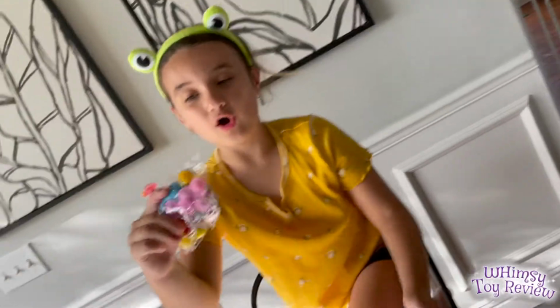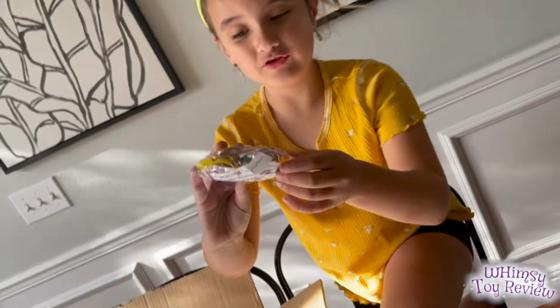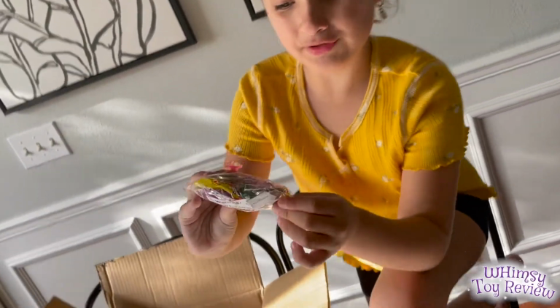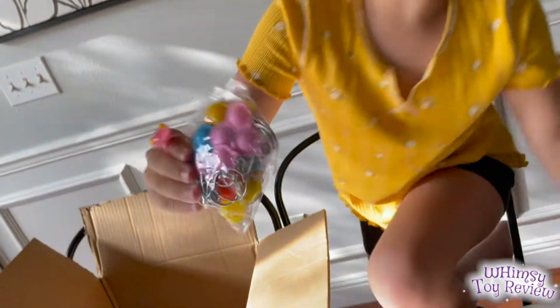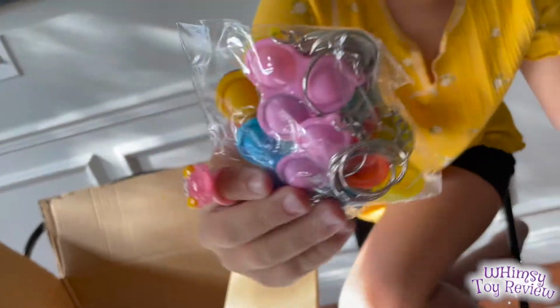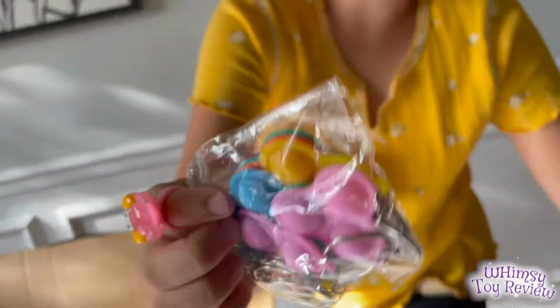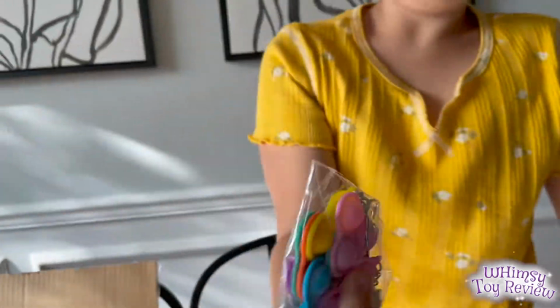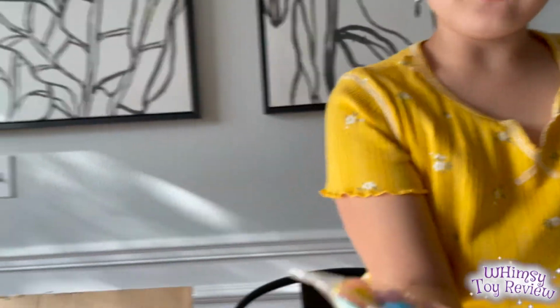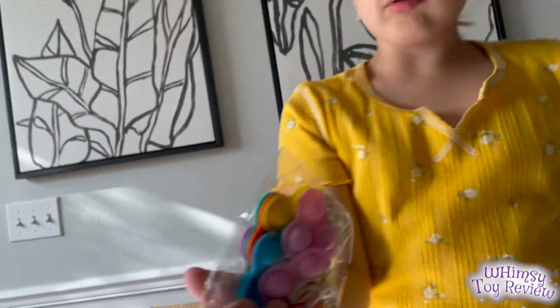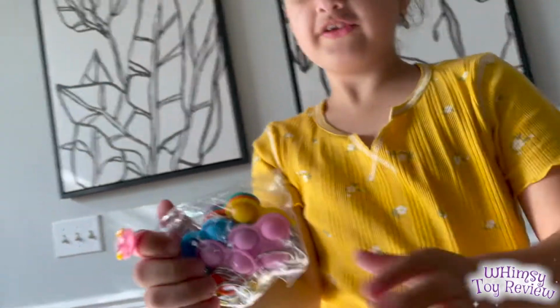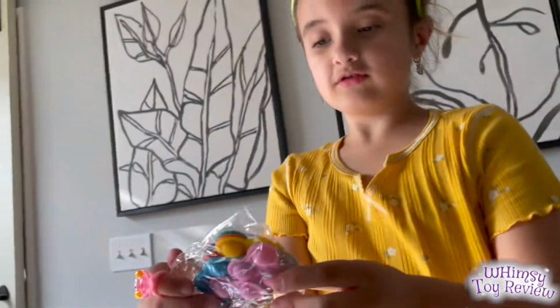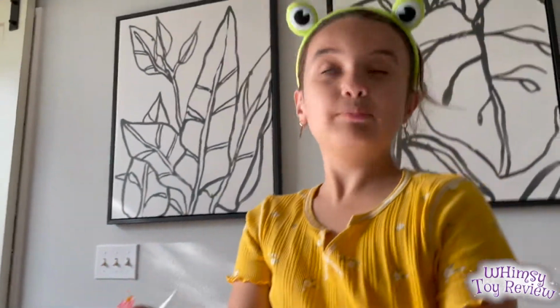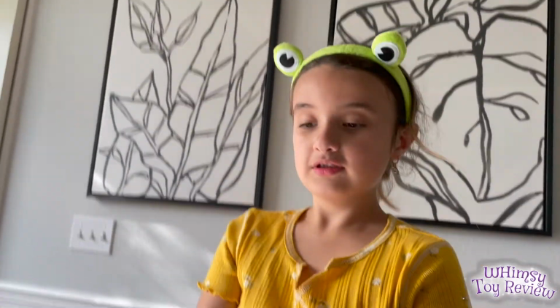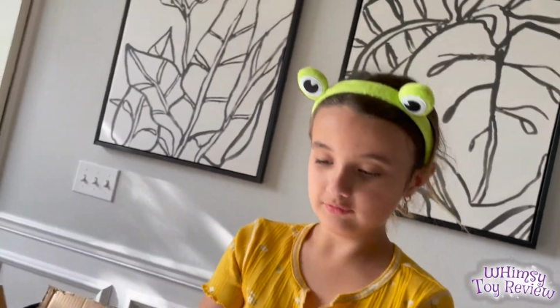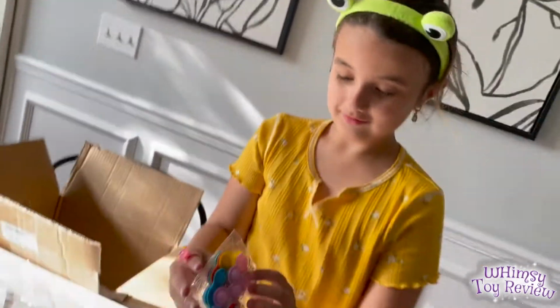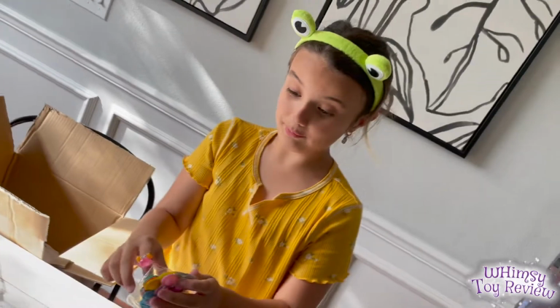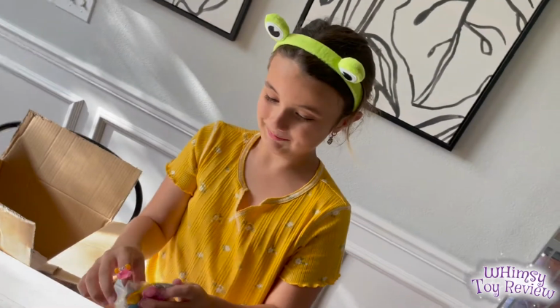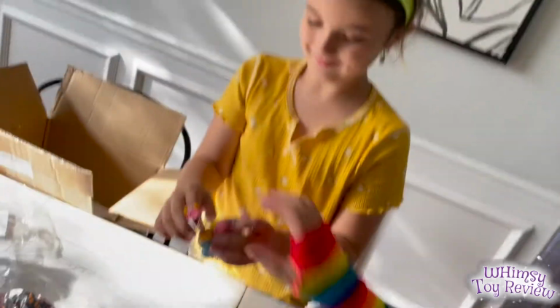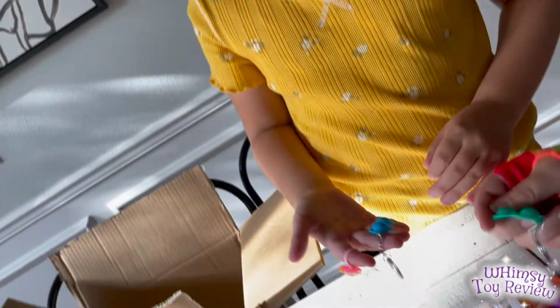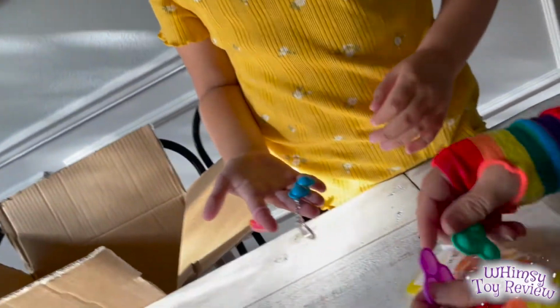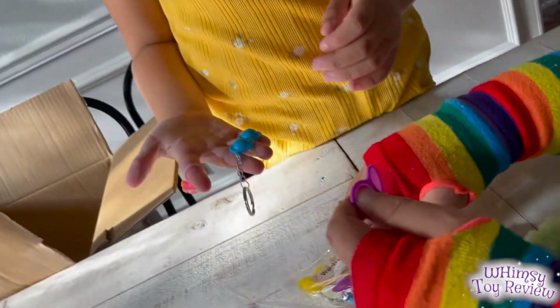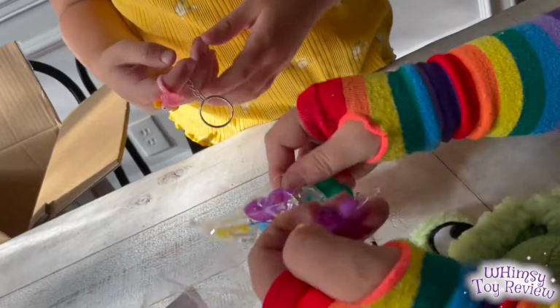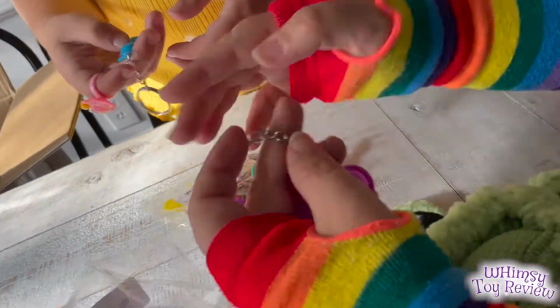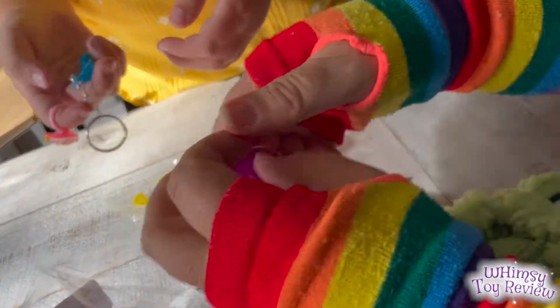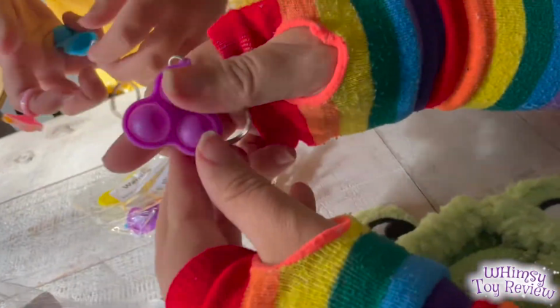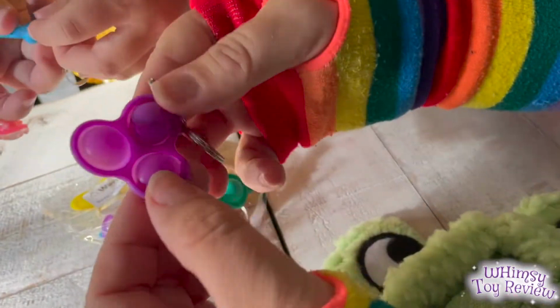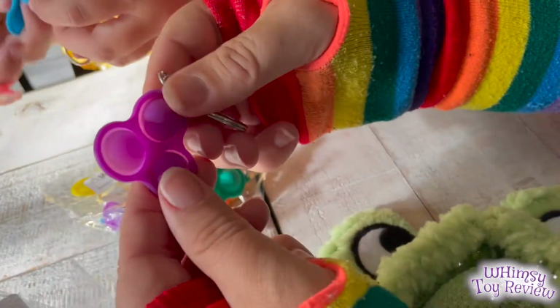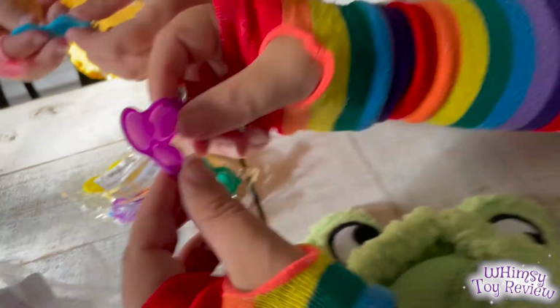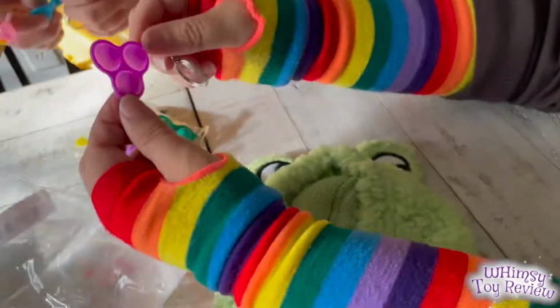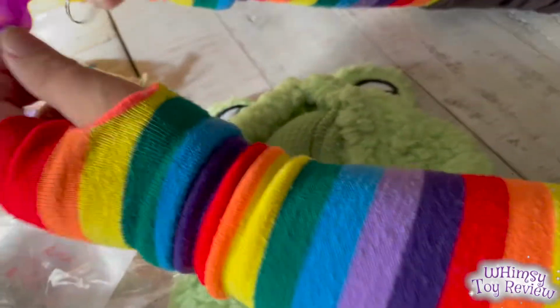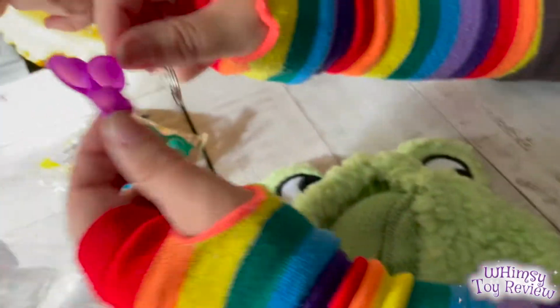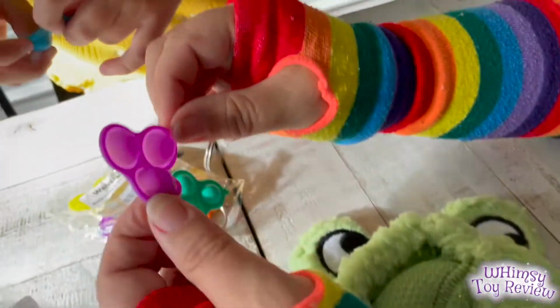If you don't know what these are, these are simple dimples and triple dimple. Triple dimple! These are like super tiny and they're really soft and so fun to play with — they're bendable! Usually they're hard.